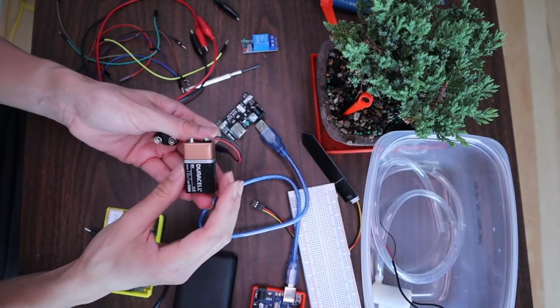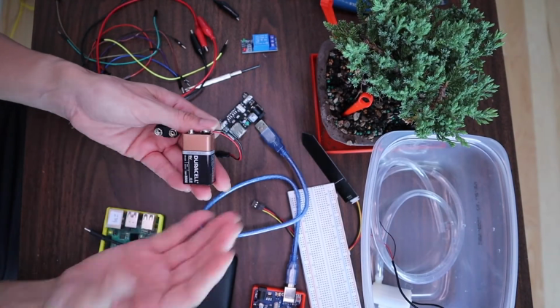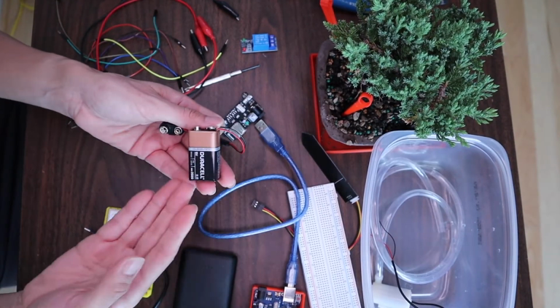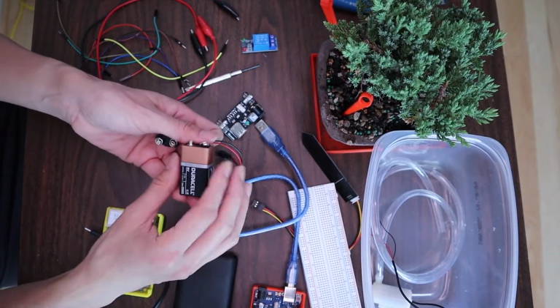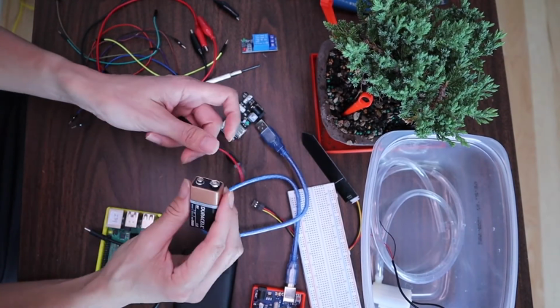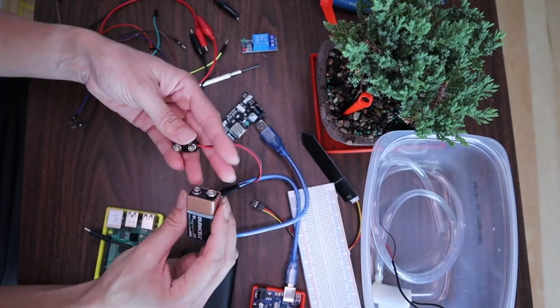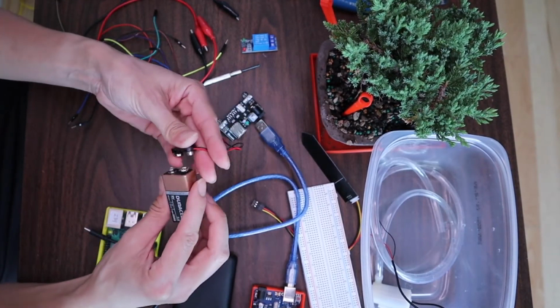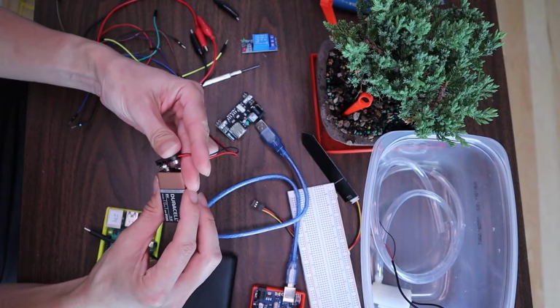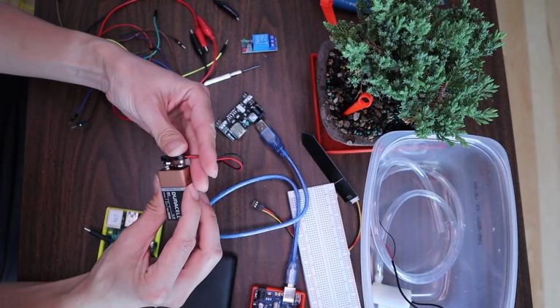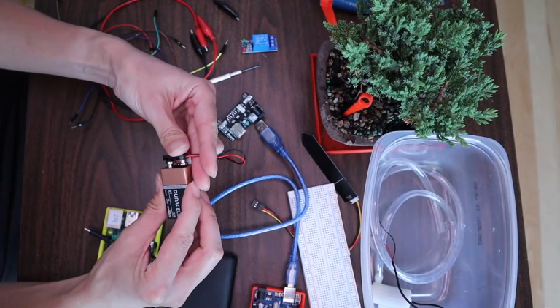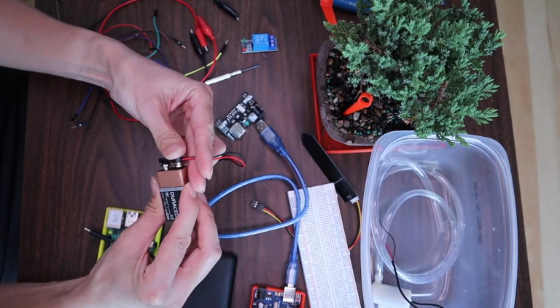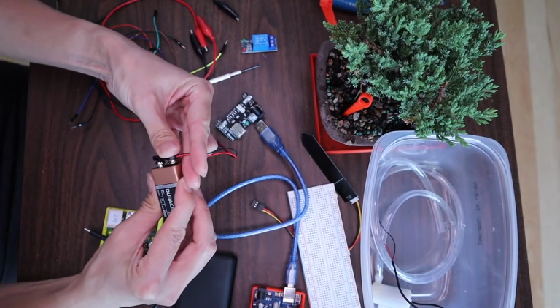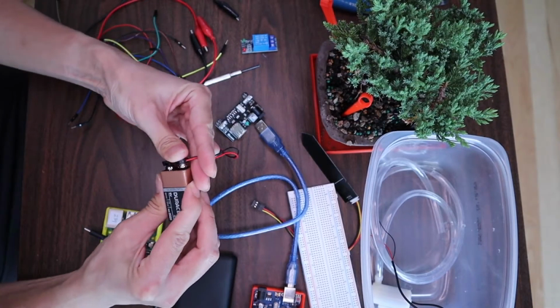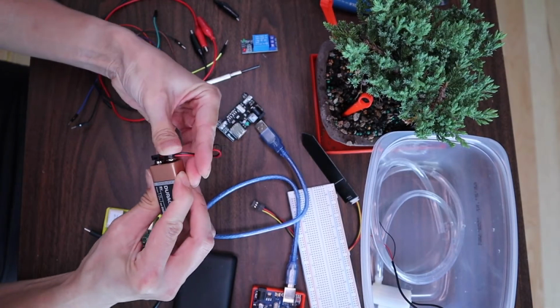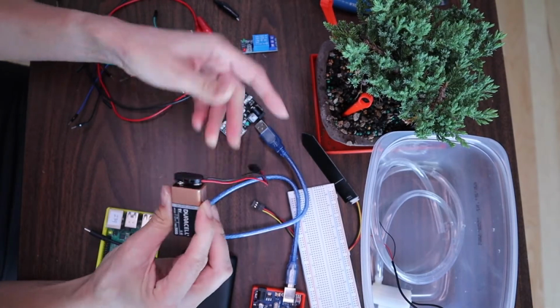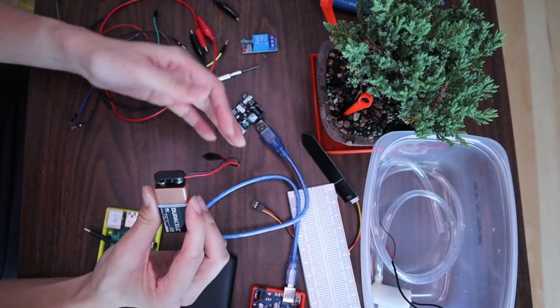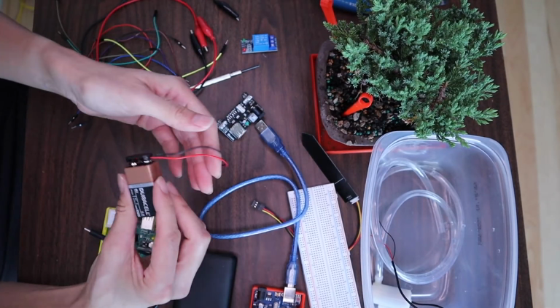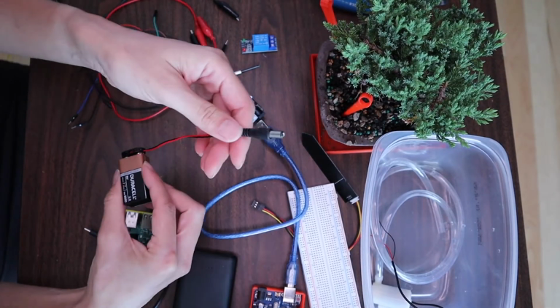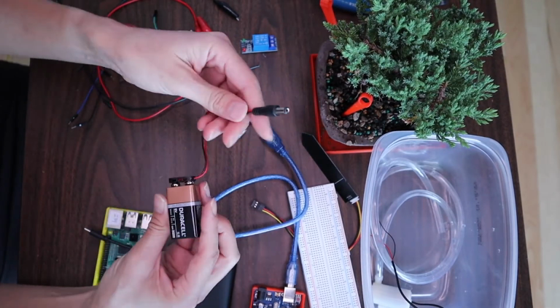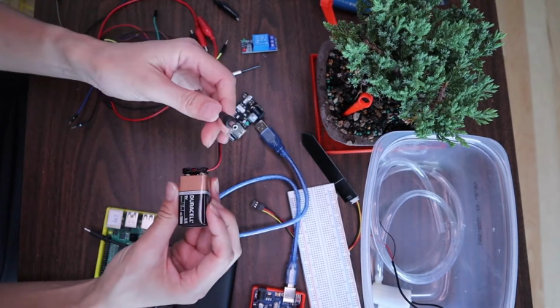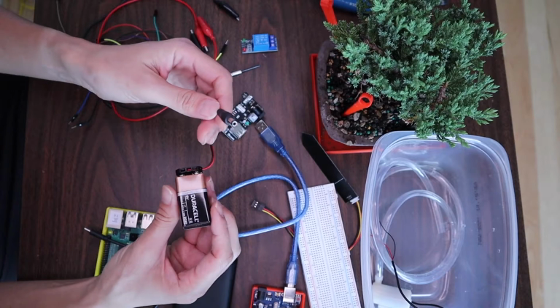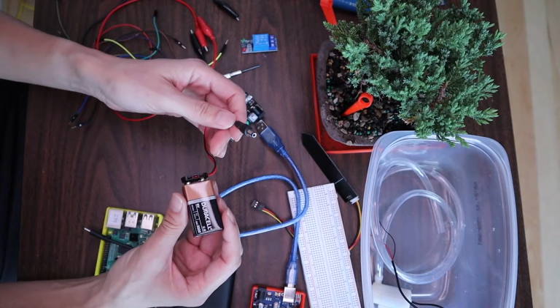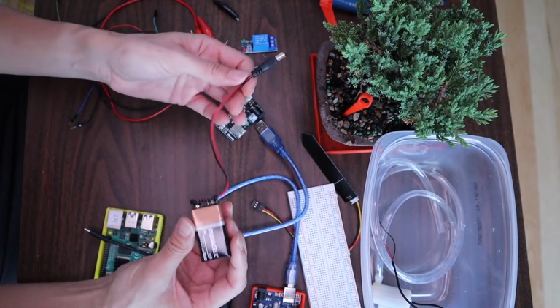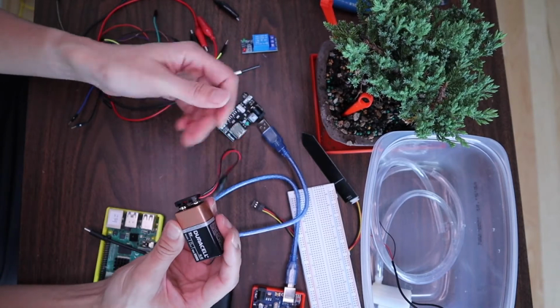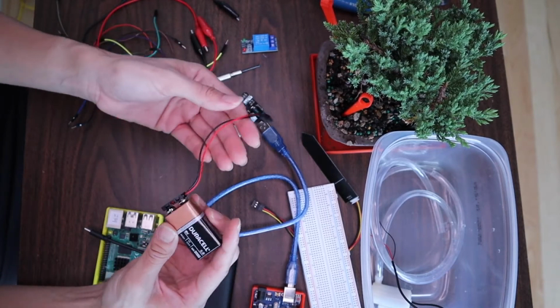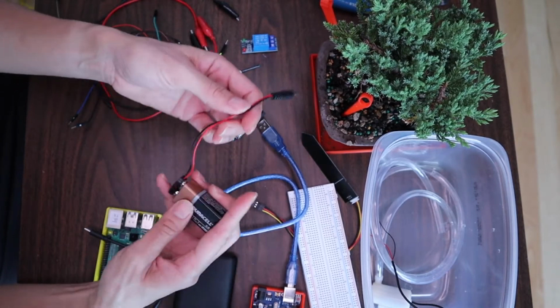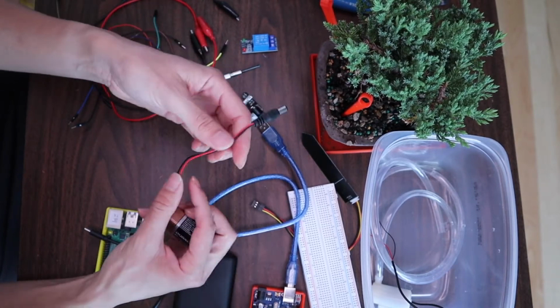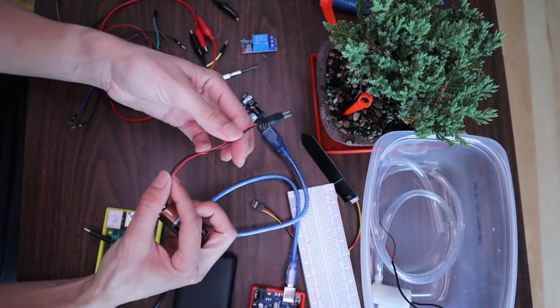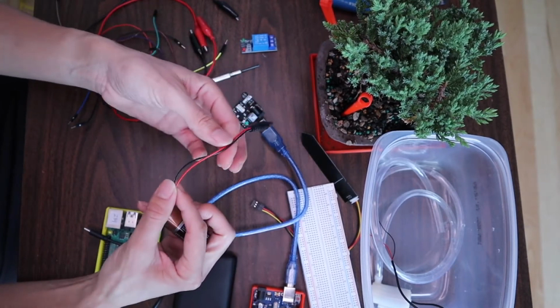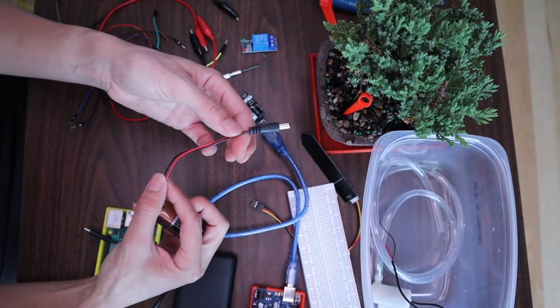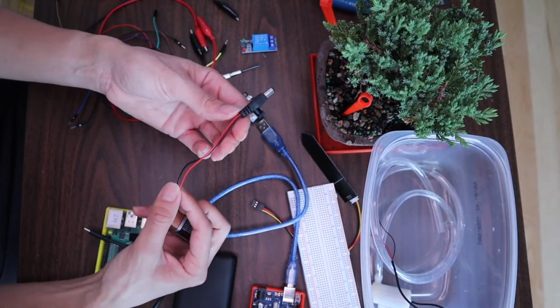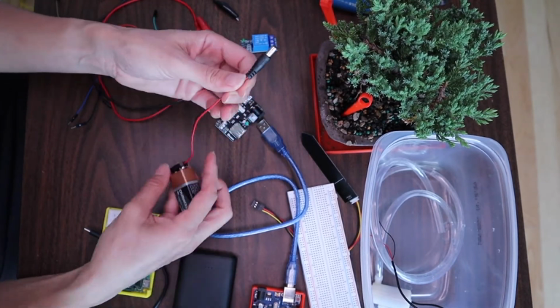To power the pump I actually need a 9-volt battery, and of course I need a way to connect the battery to my project. What I had on hand was this connector — I've also seen this with just the red and black wire exposed.